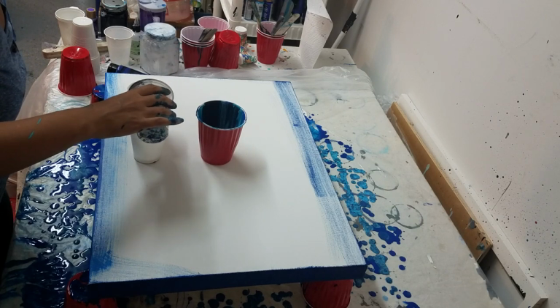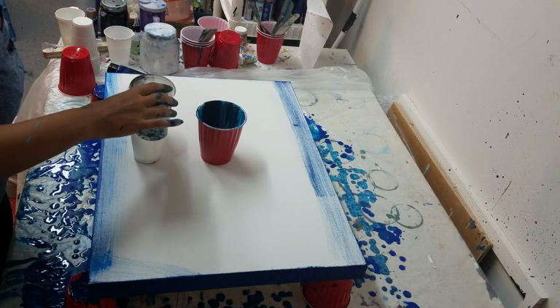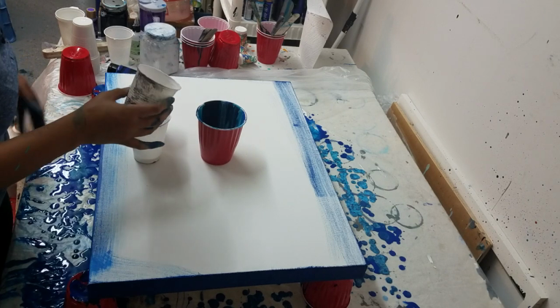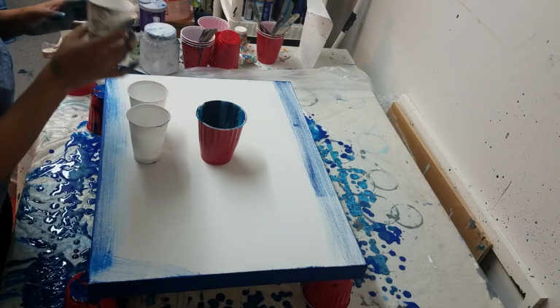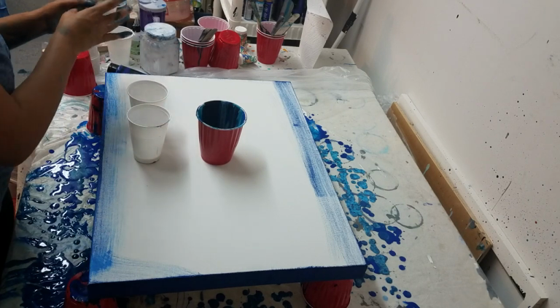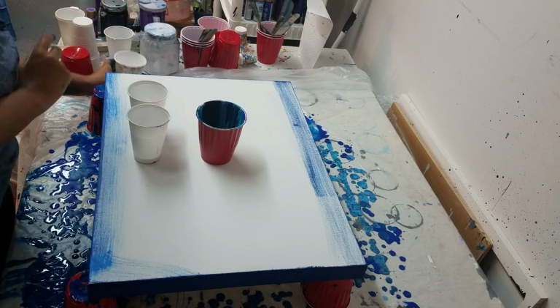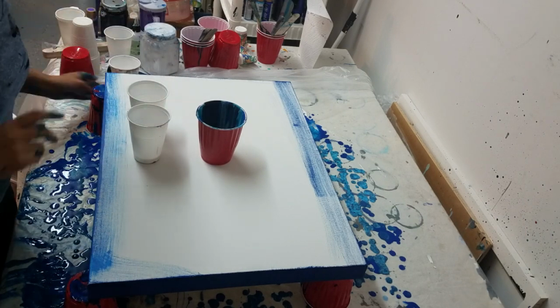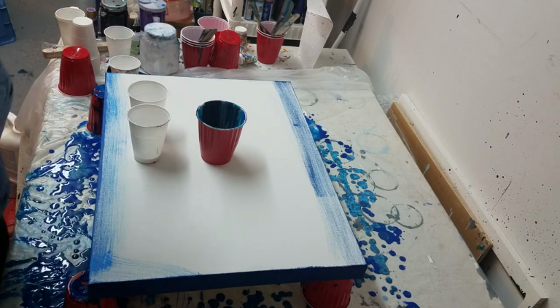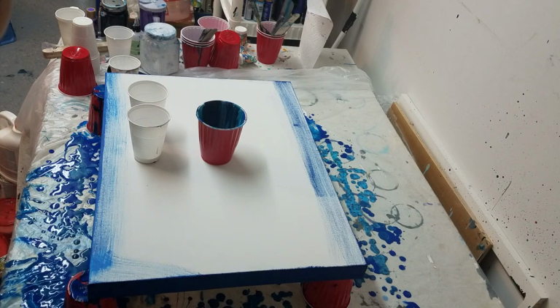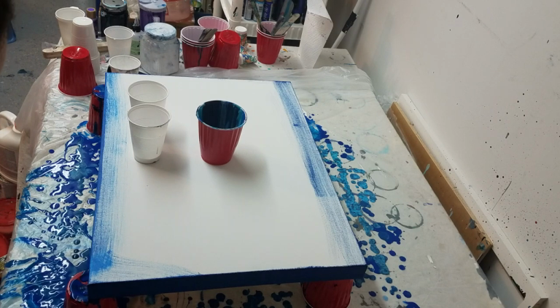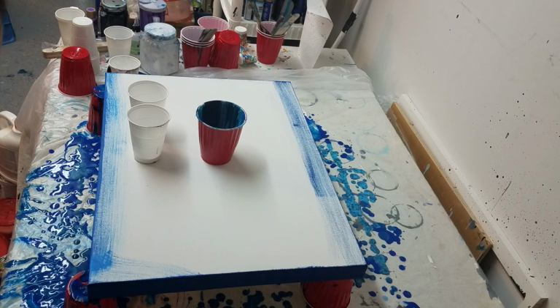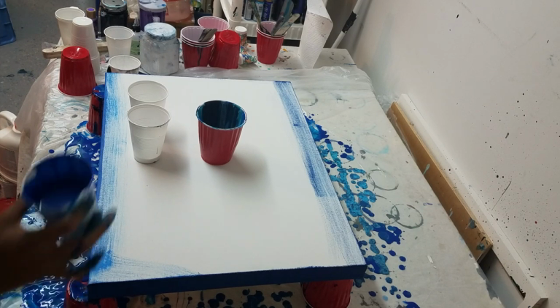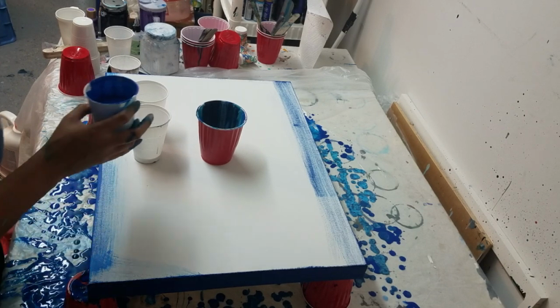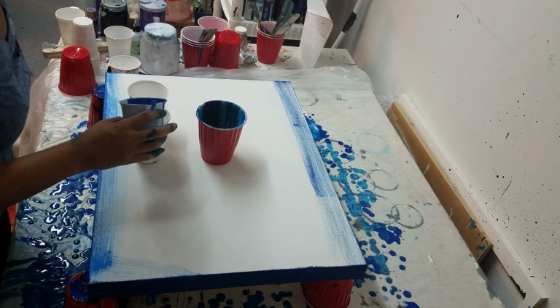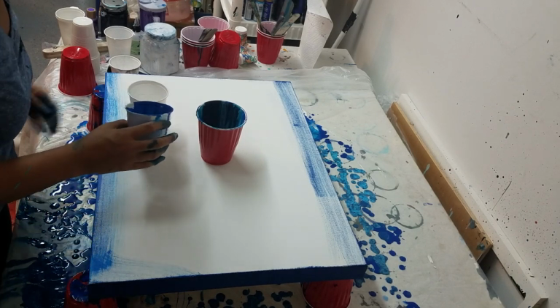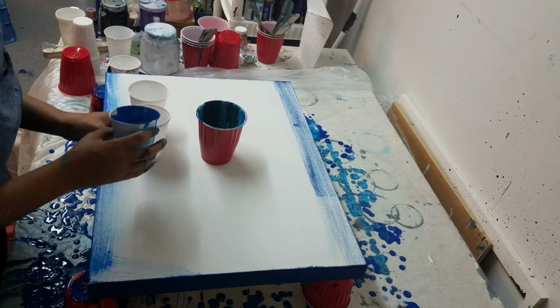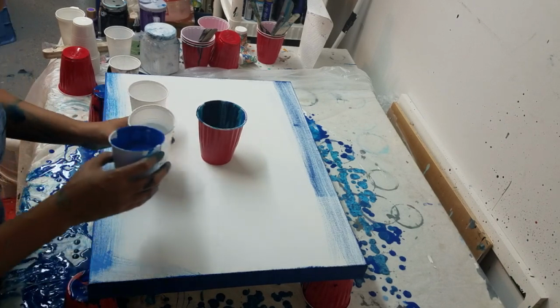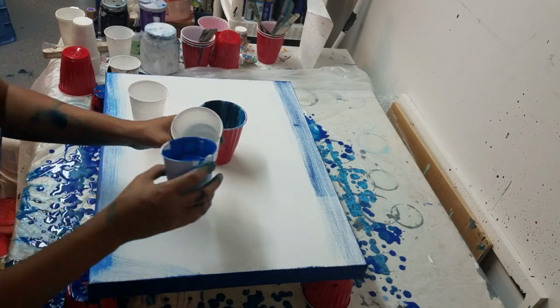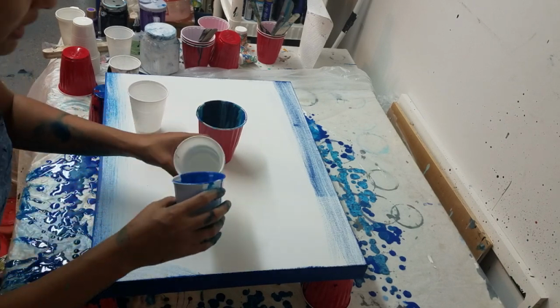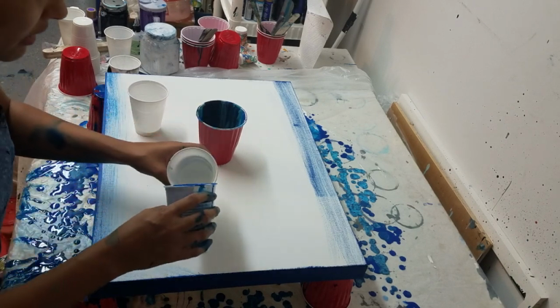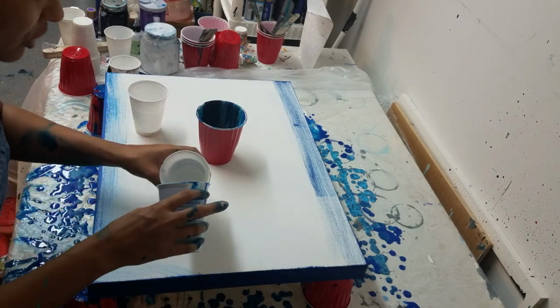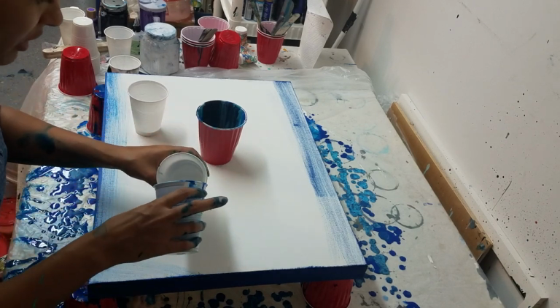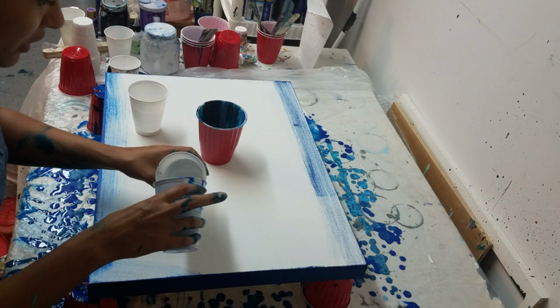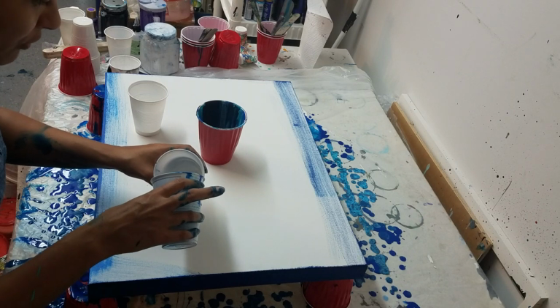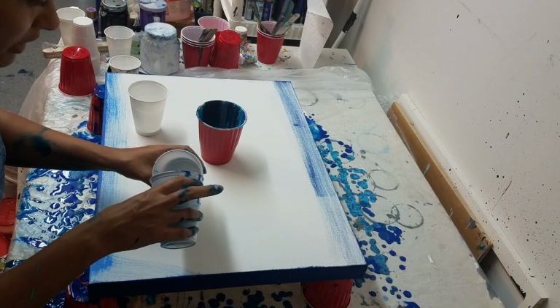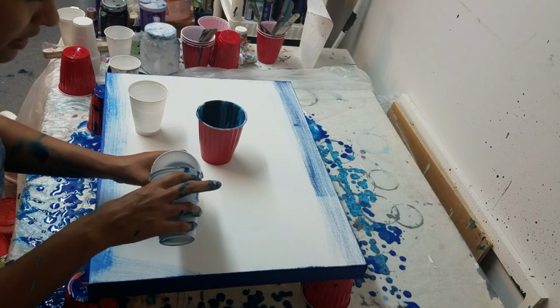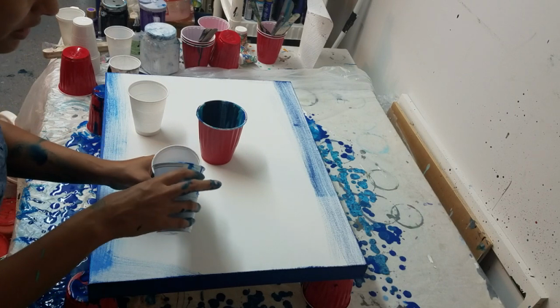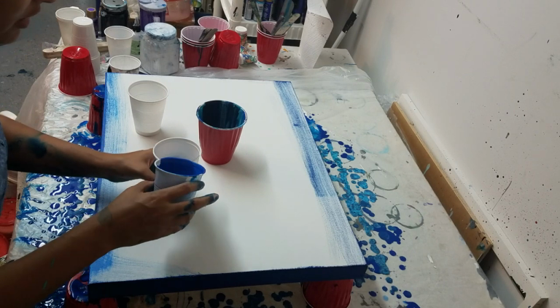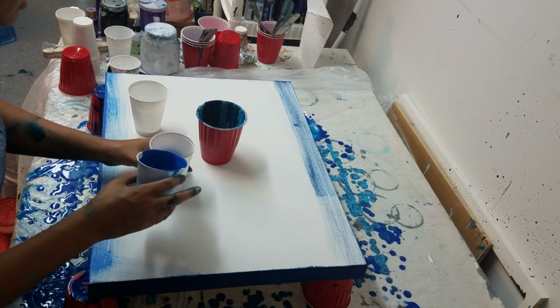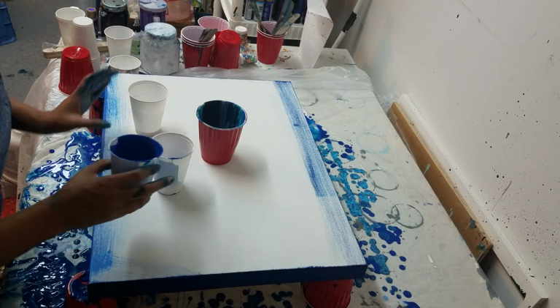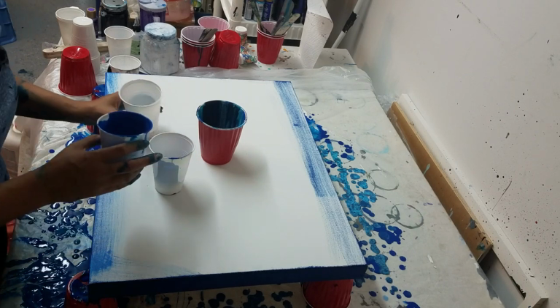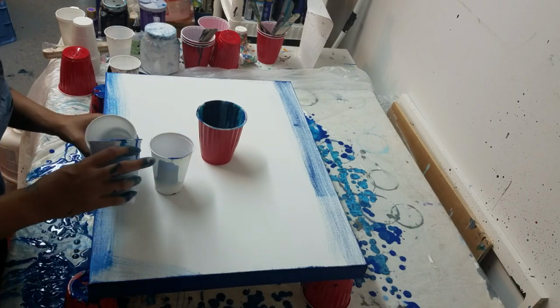Whatever happens, happens. I love it when the art just kind of creates itself. So again, watch — you can watch the video before this one on how I'm pouring these paints.